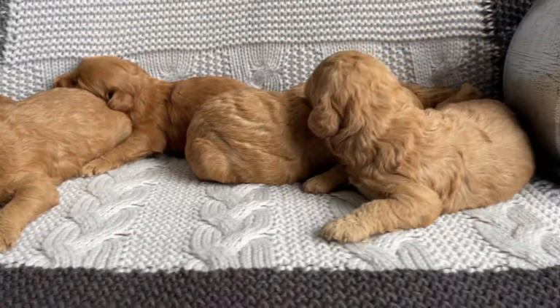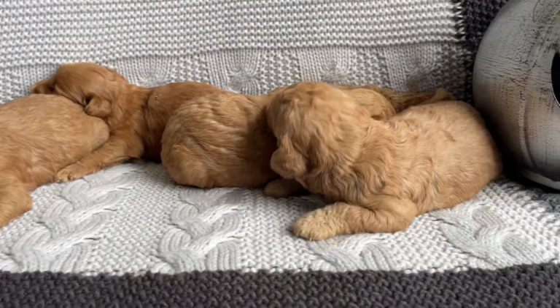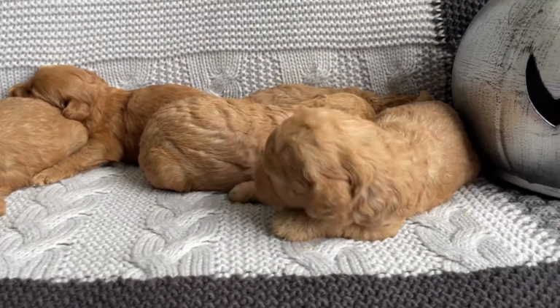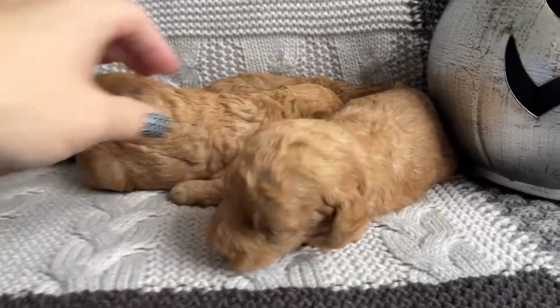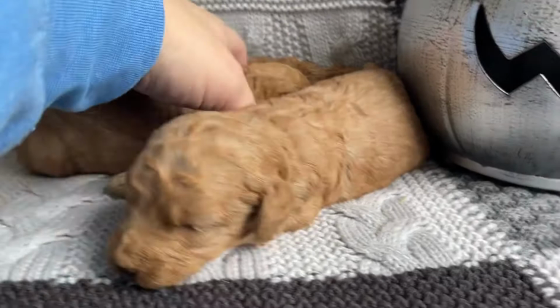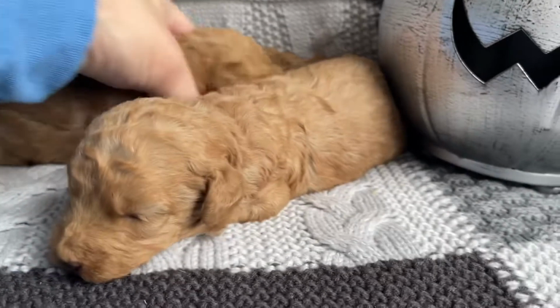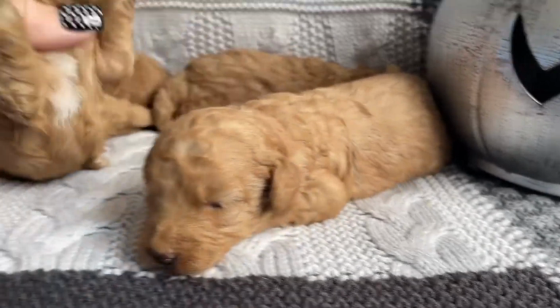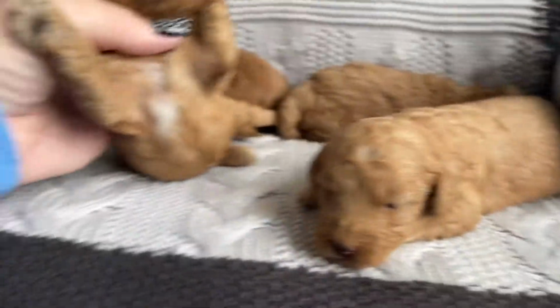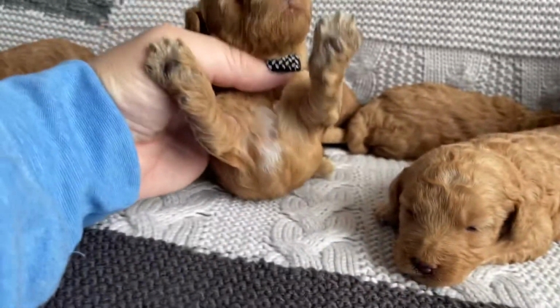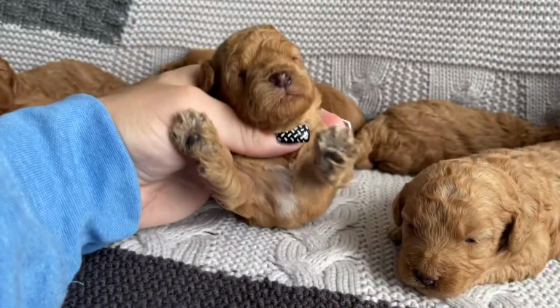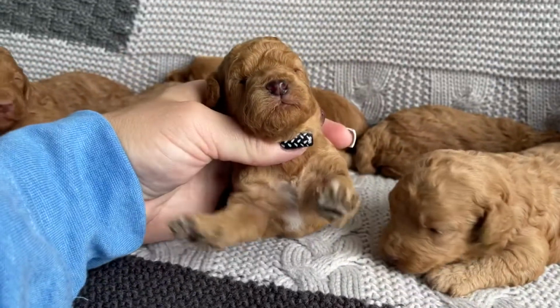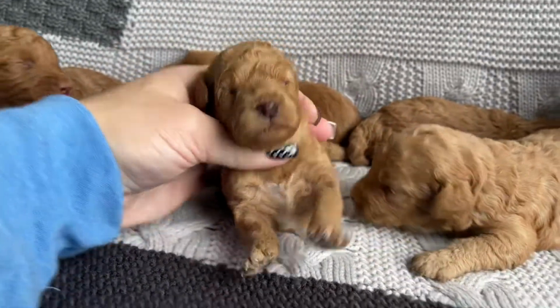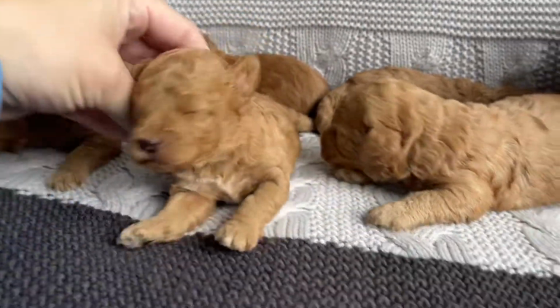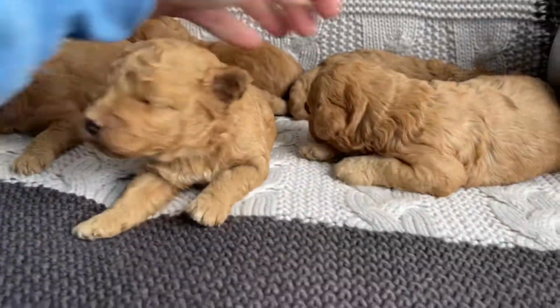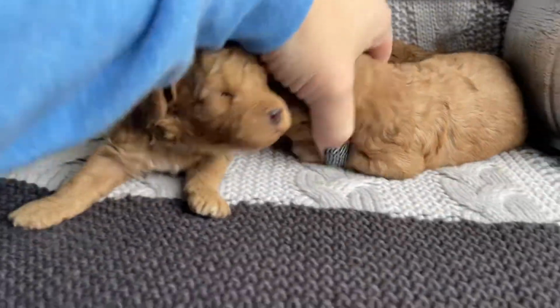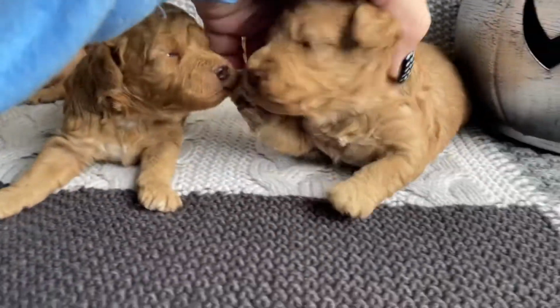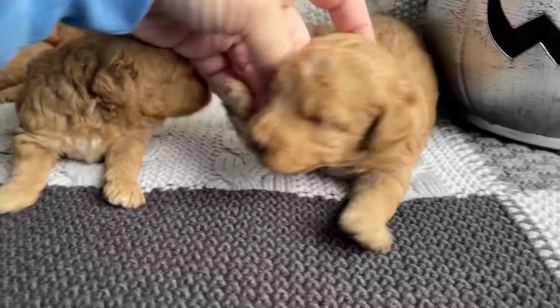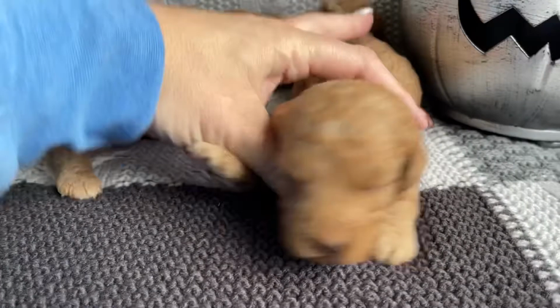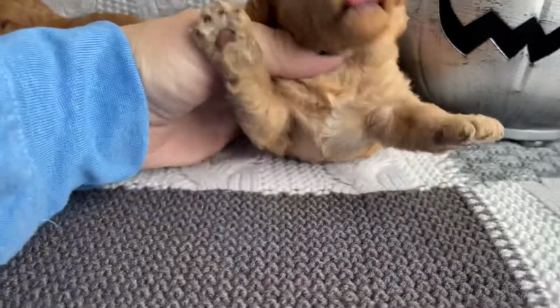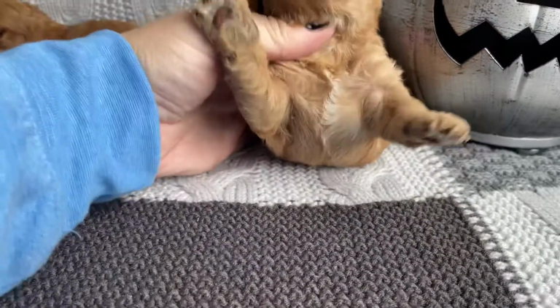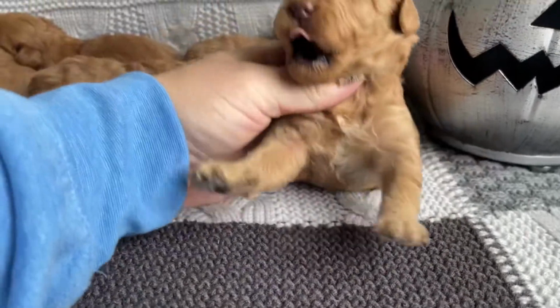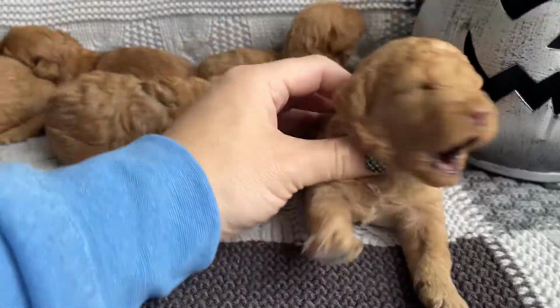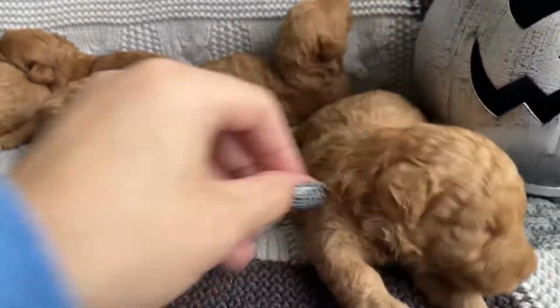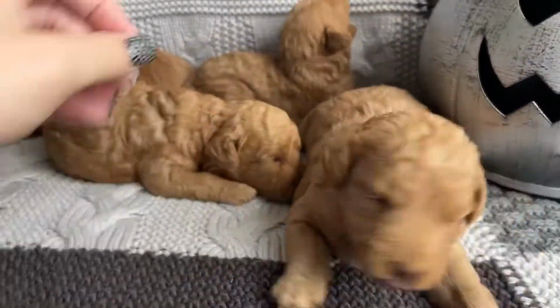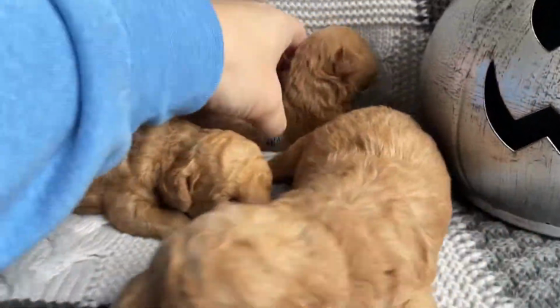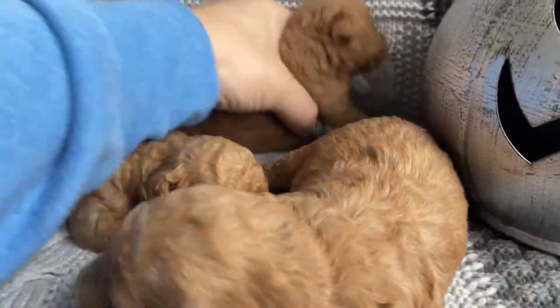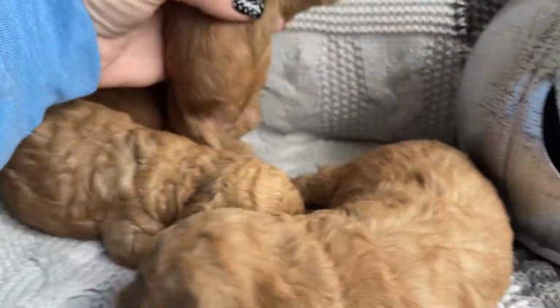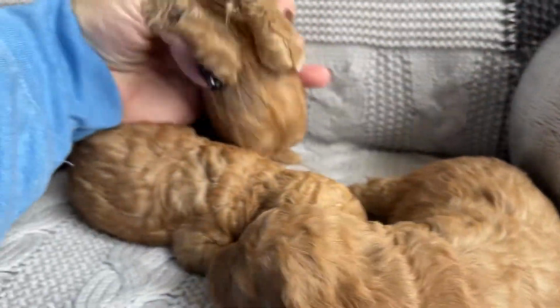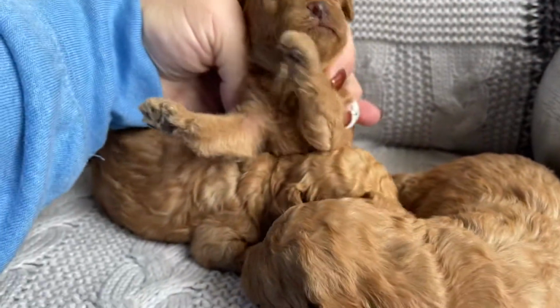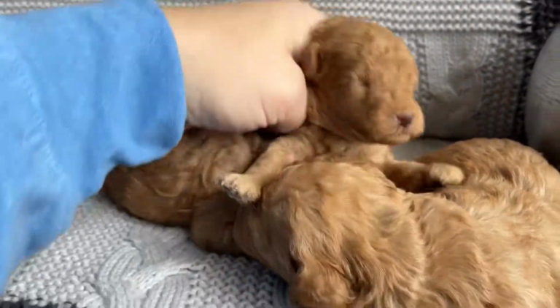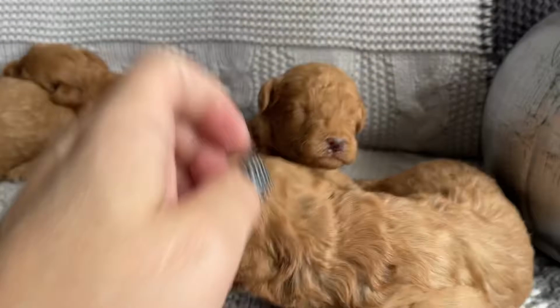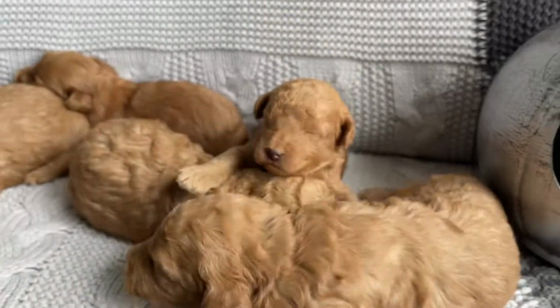We've got three boys on the right over here. We've got some really cute white on their chest and we've got some cute wavy curly coats here. This is the little boy.